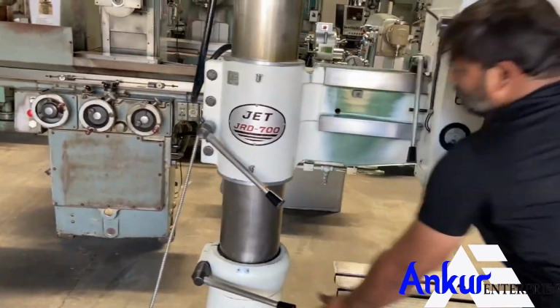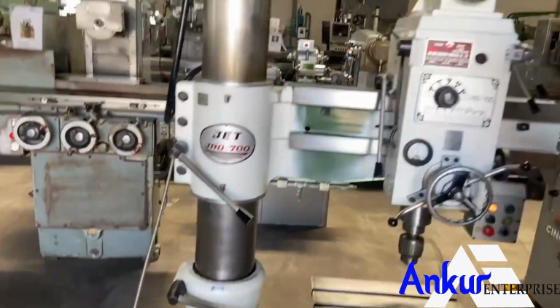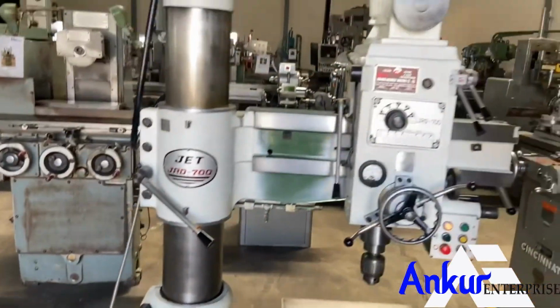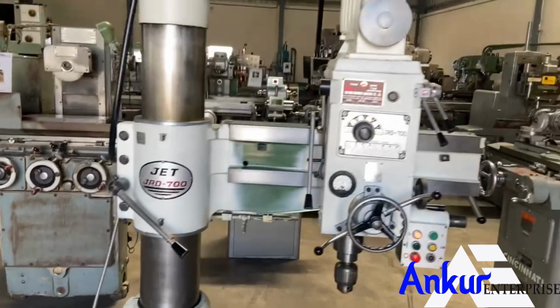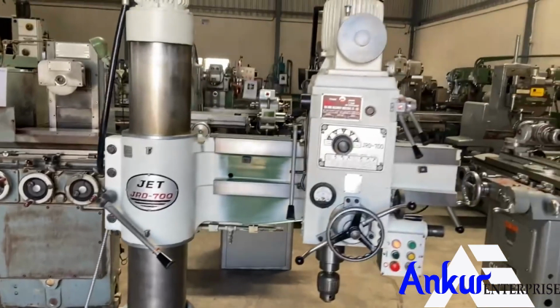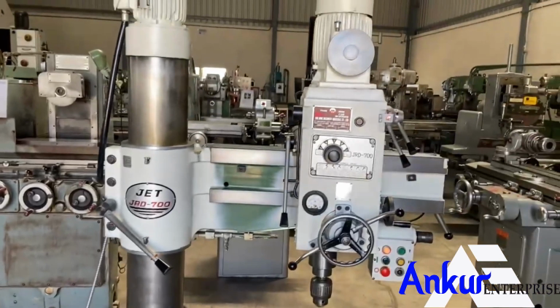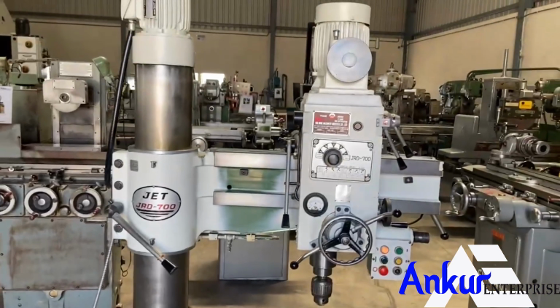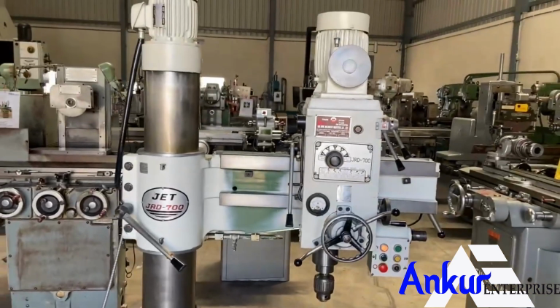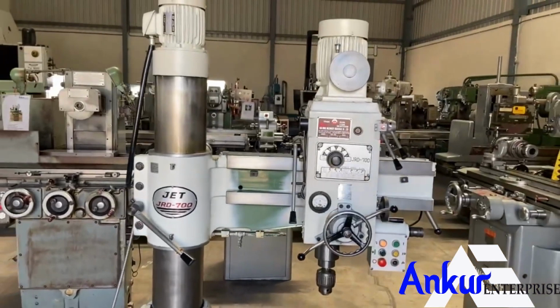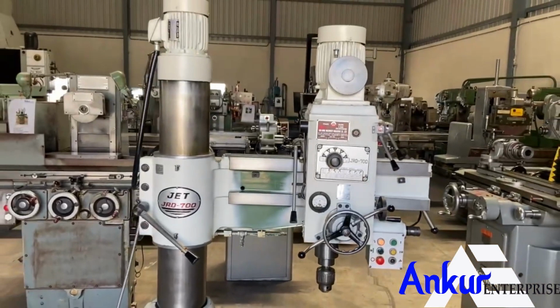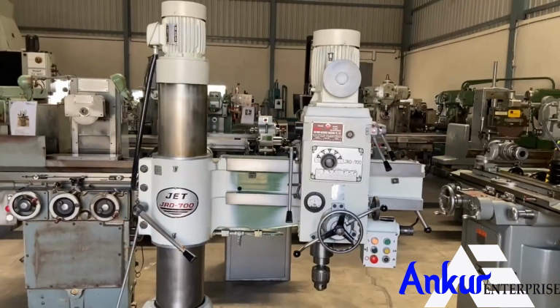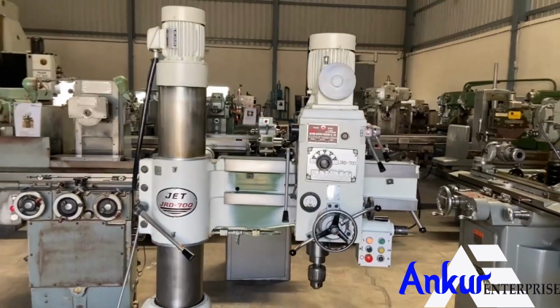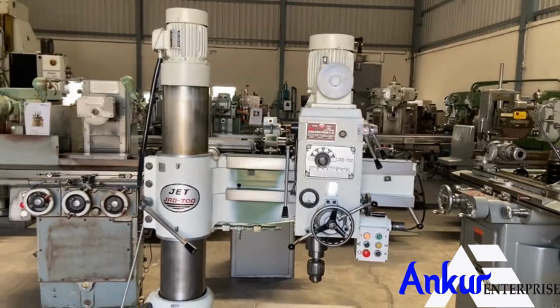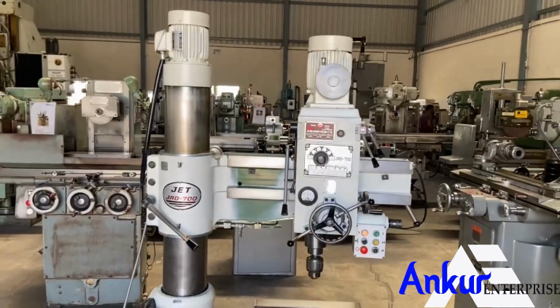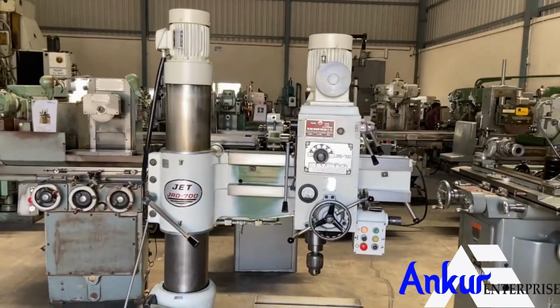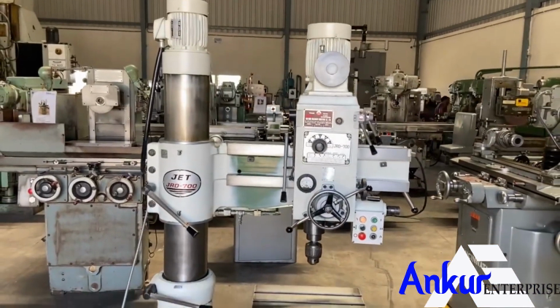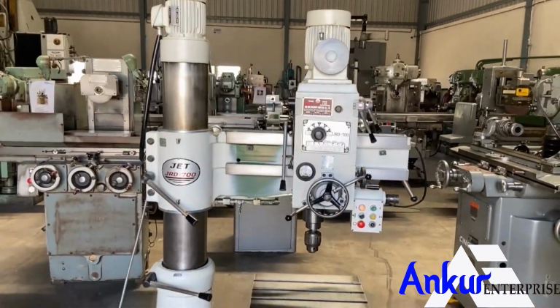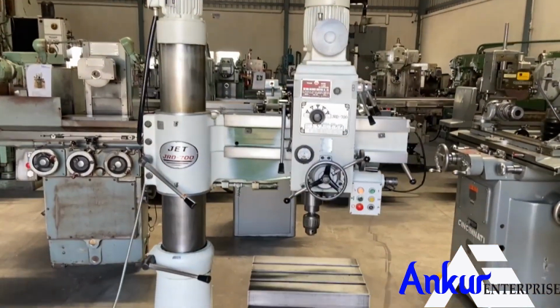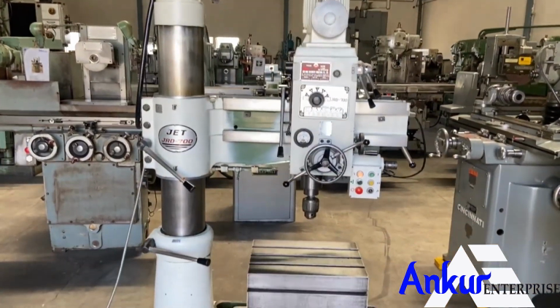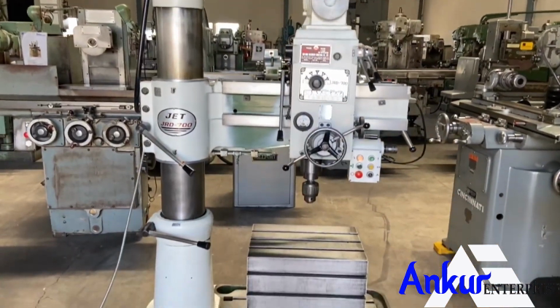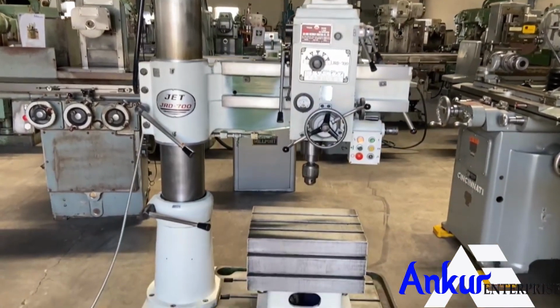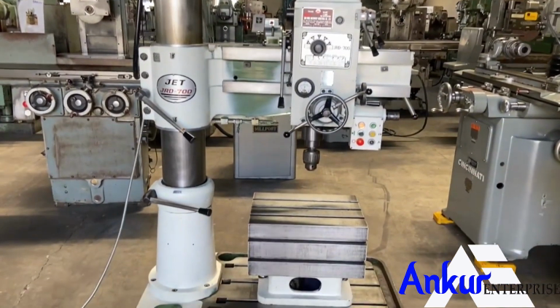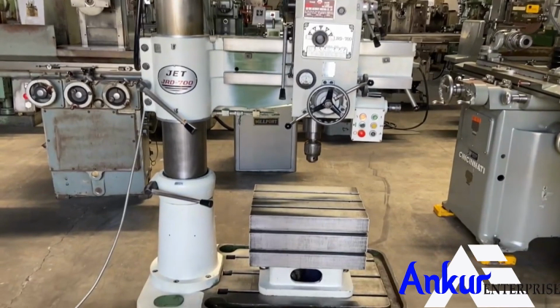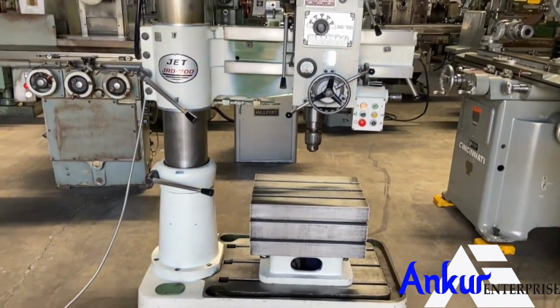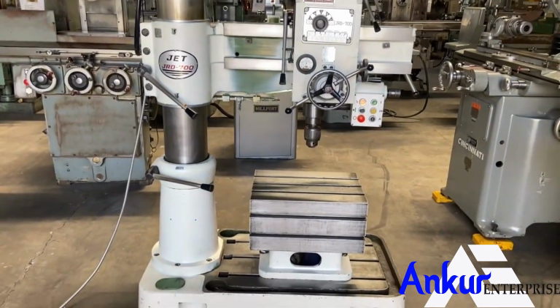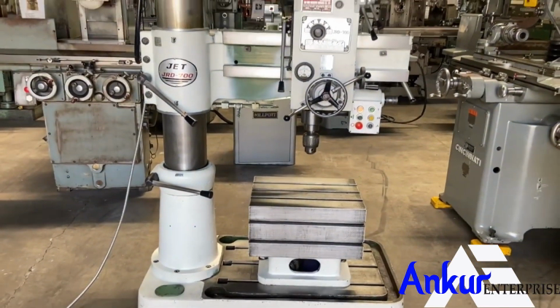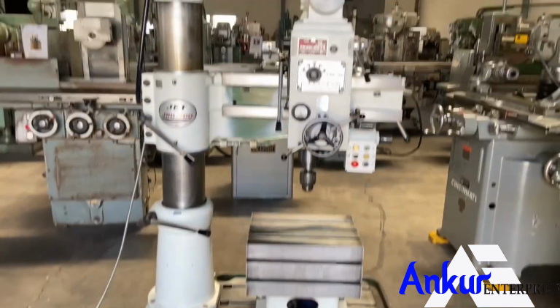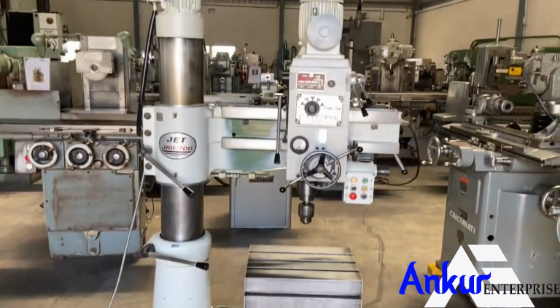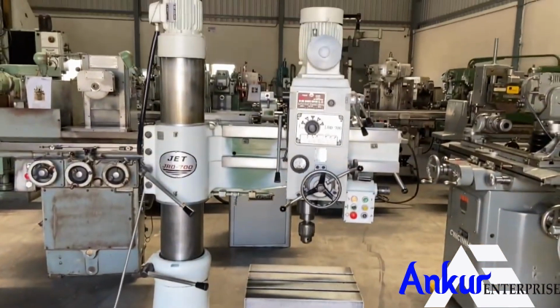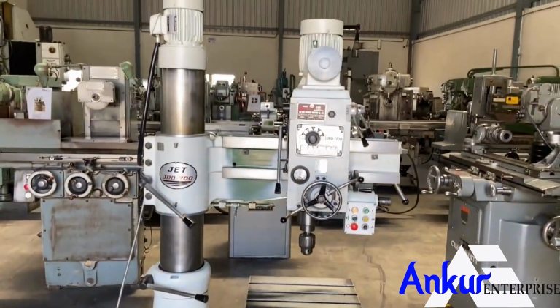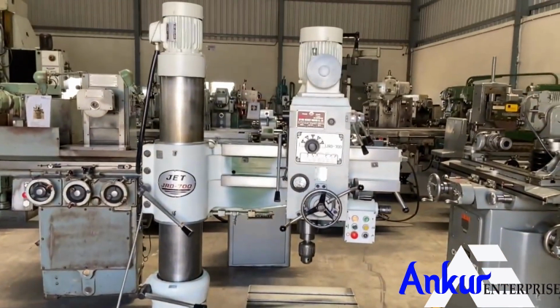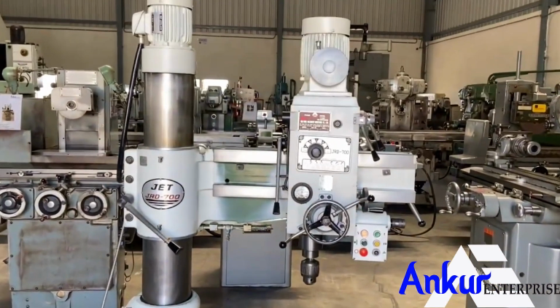The overall condition of the machine is excellent.